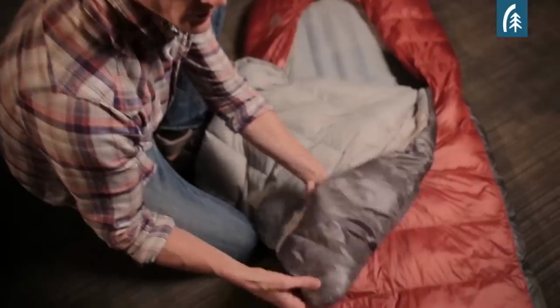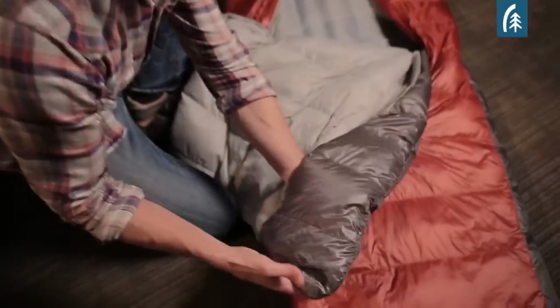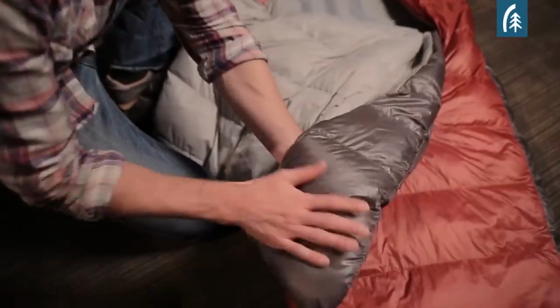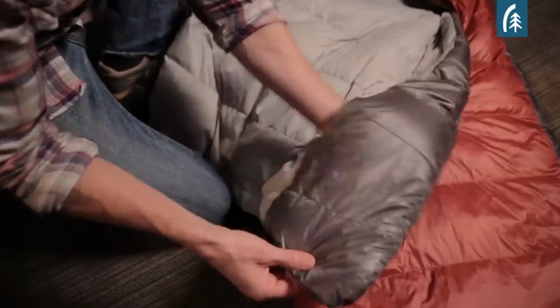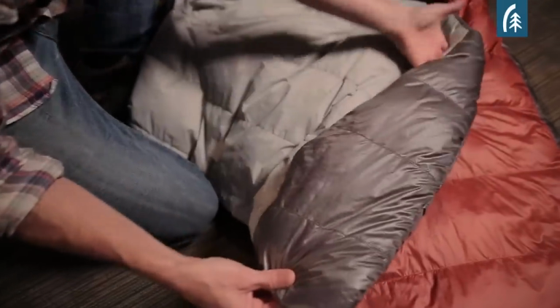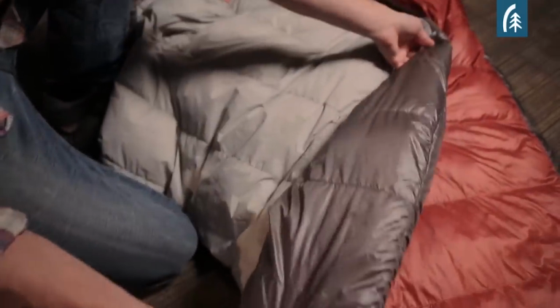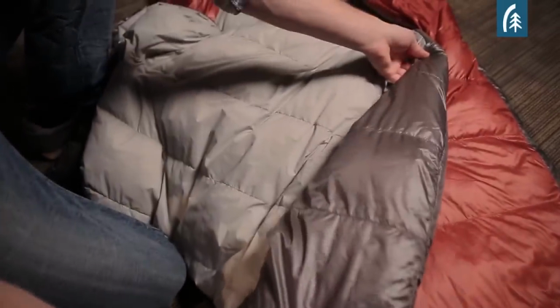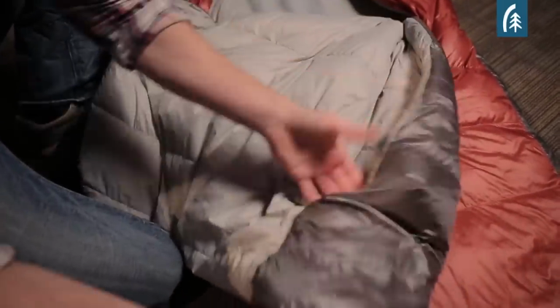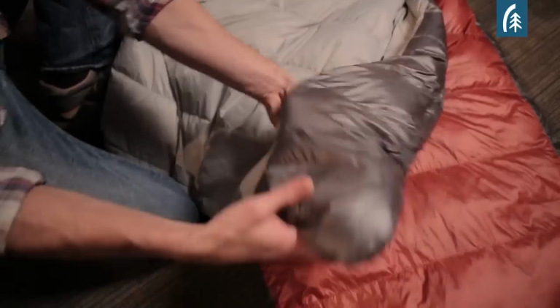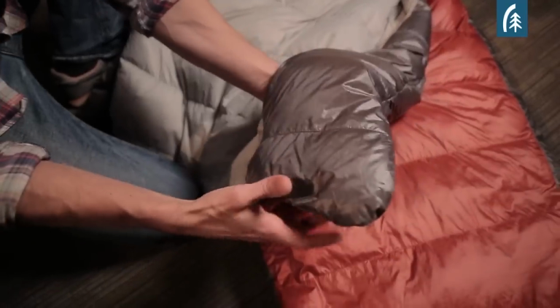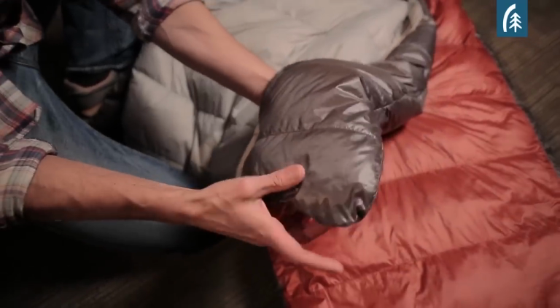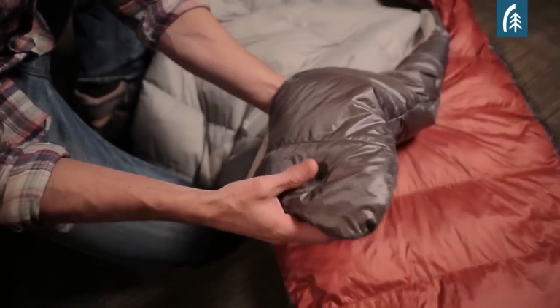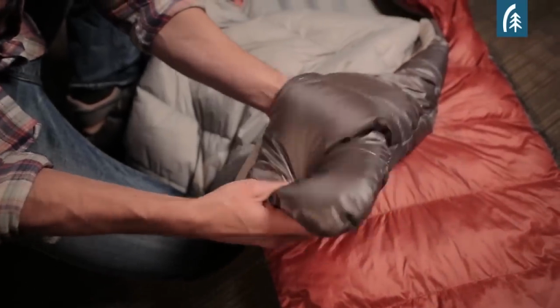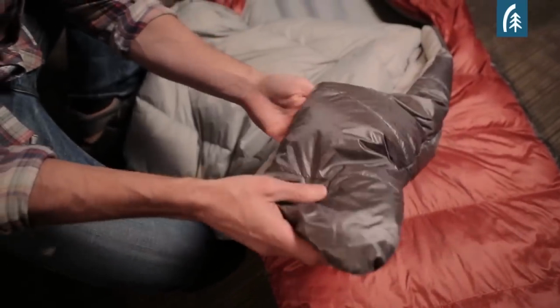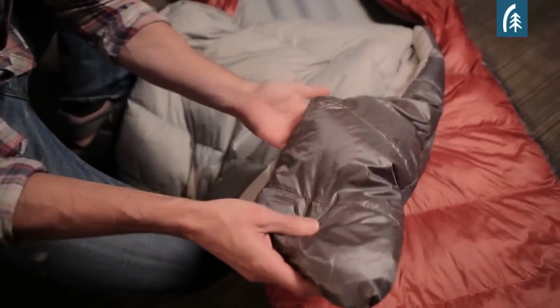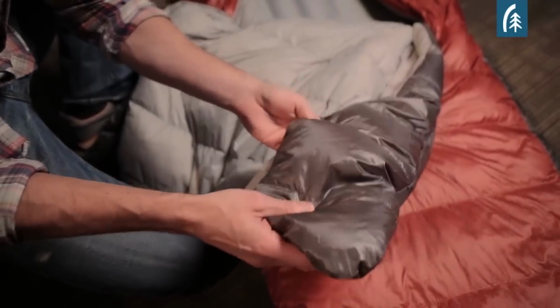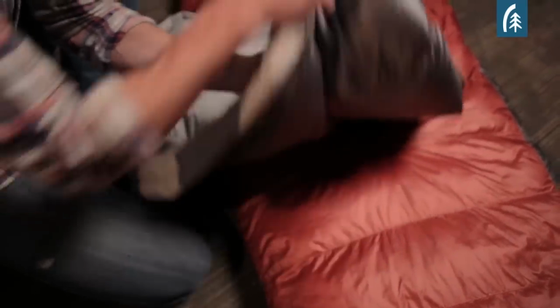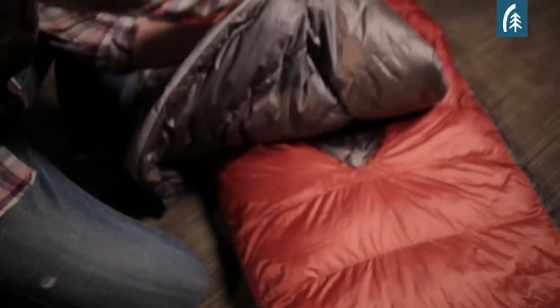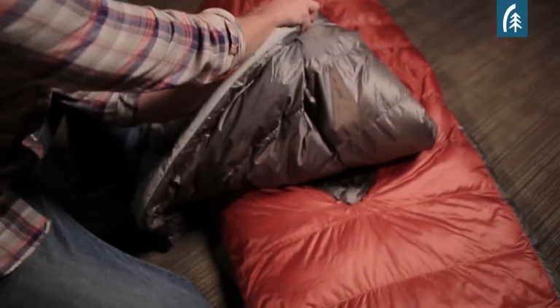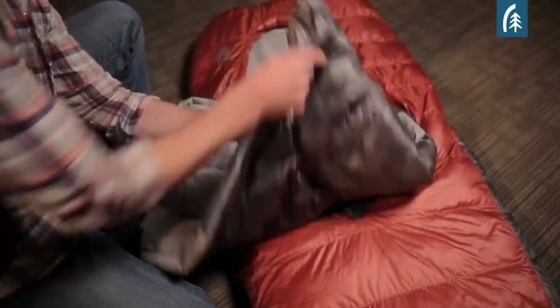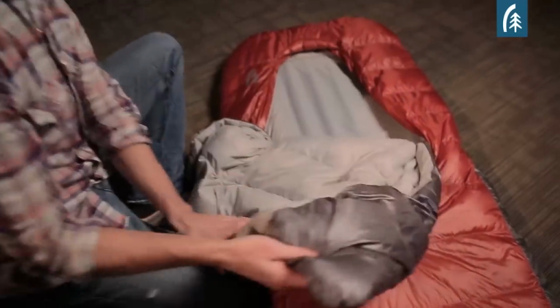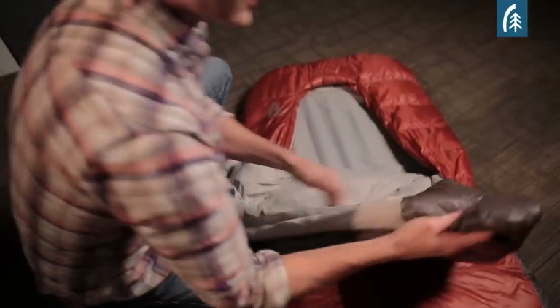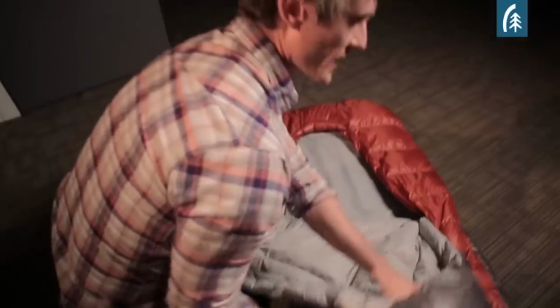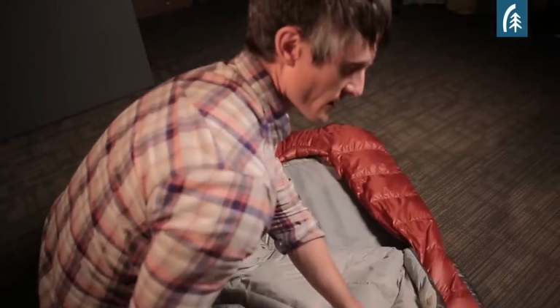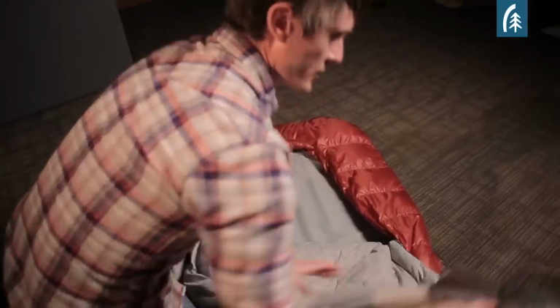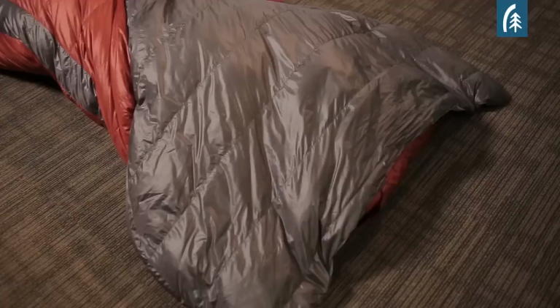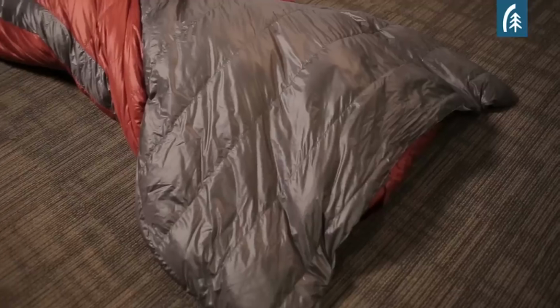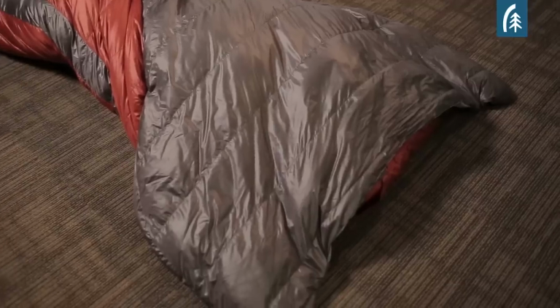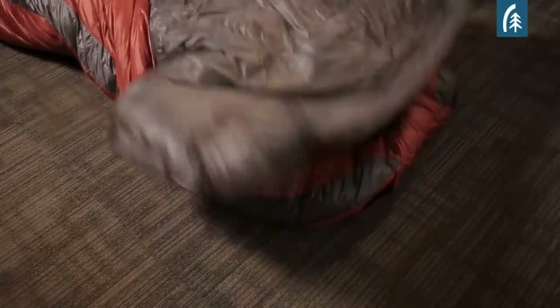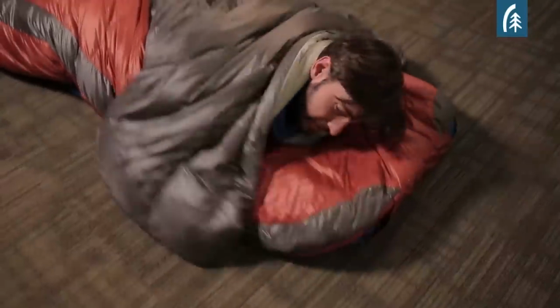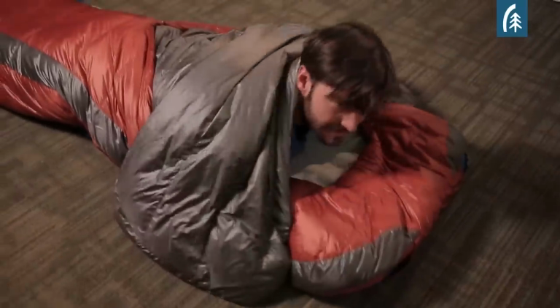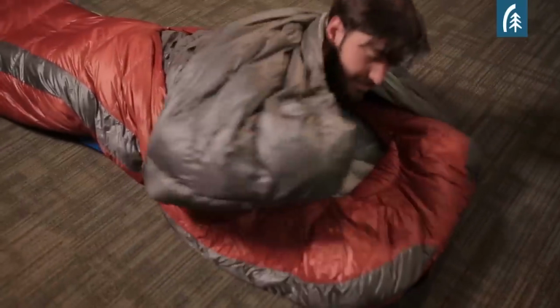We also added hand pockets and what we call arm sleeves. This allows you to position the quilt where you want to, making it easy to tuck in, but it also provides insulation under your arm when you're using the quilt on the exterior of the bag.